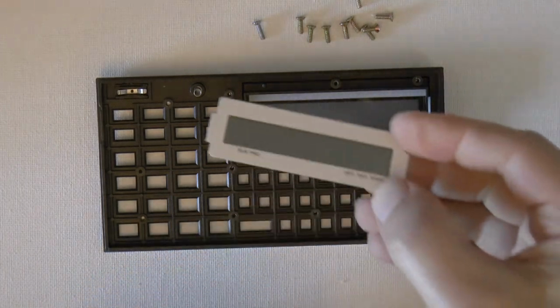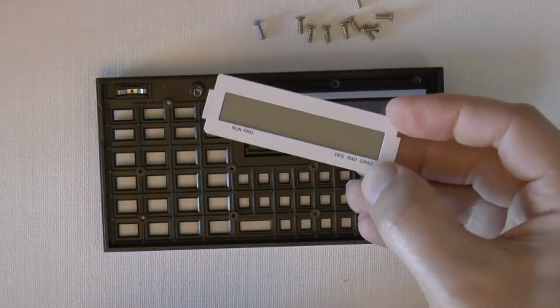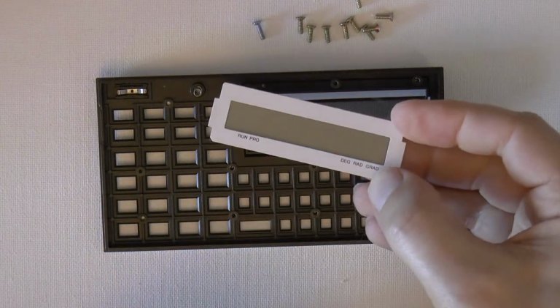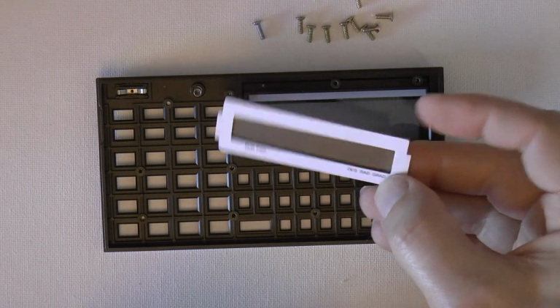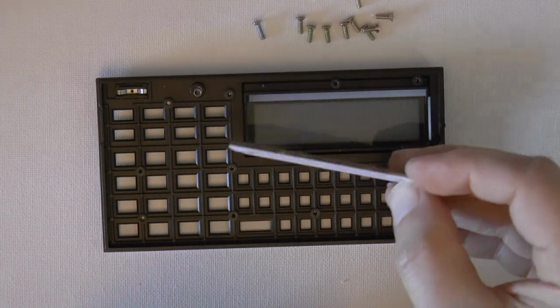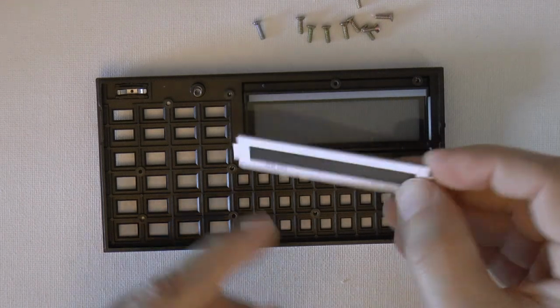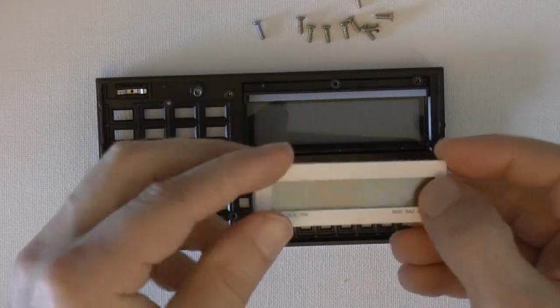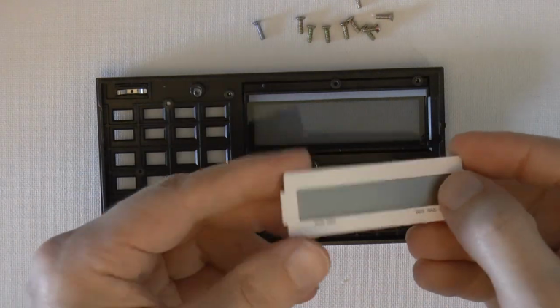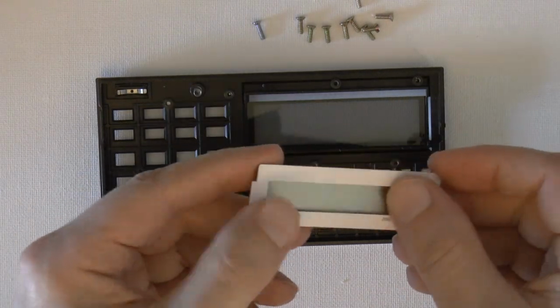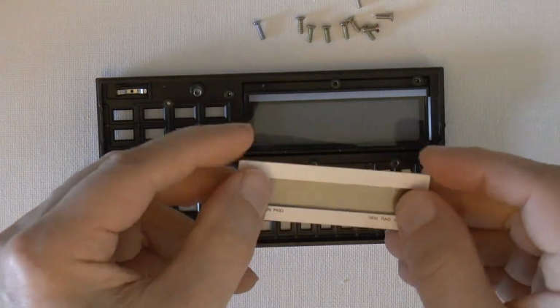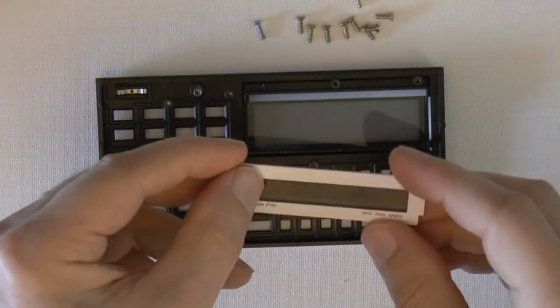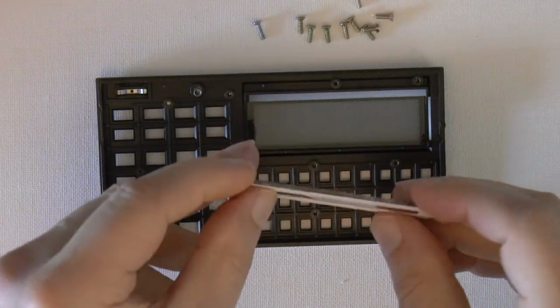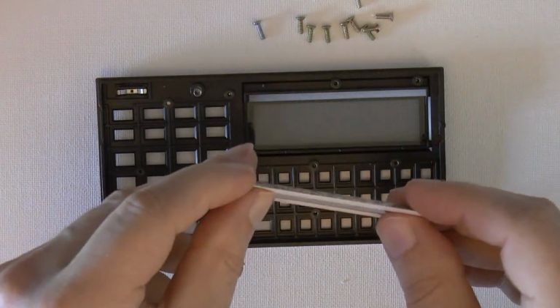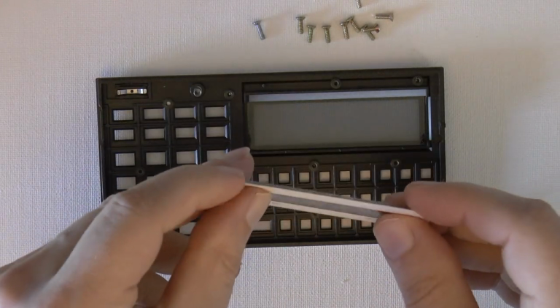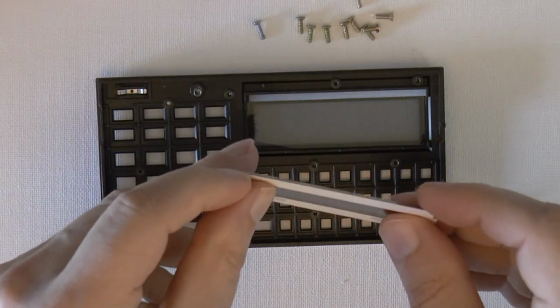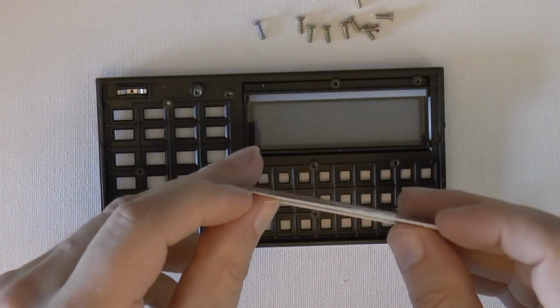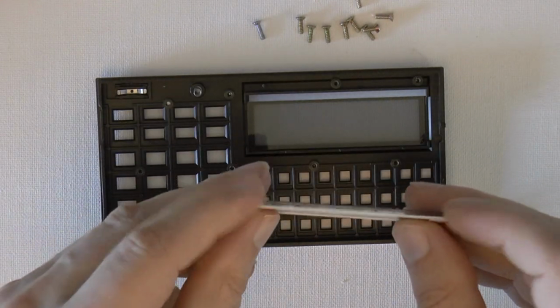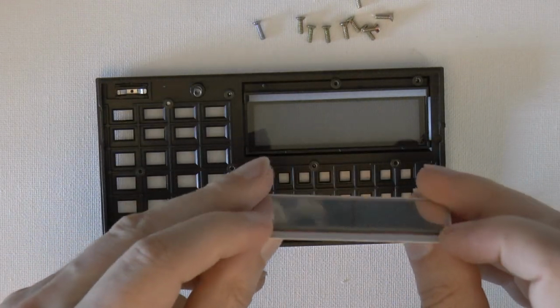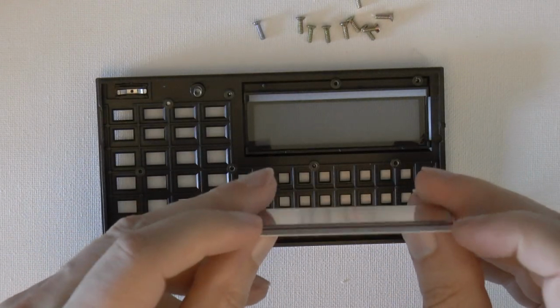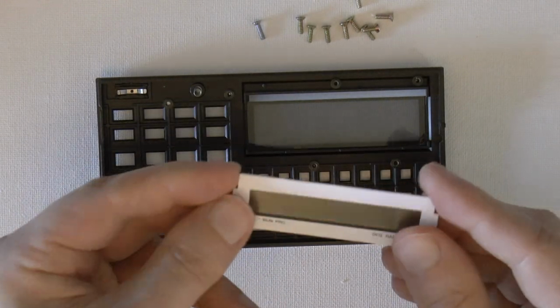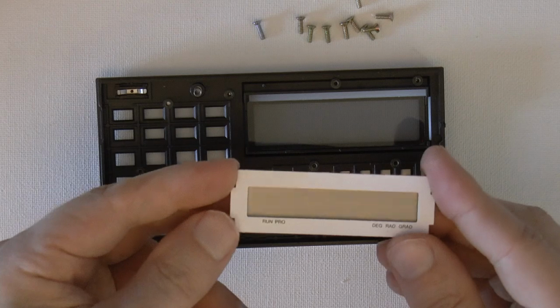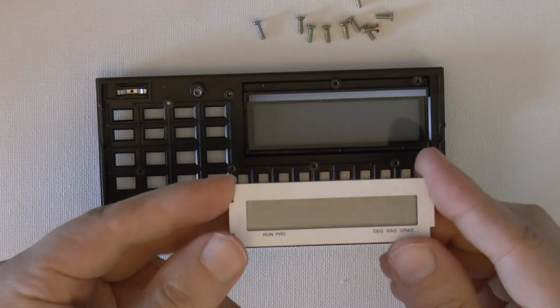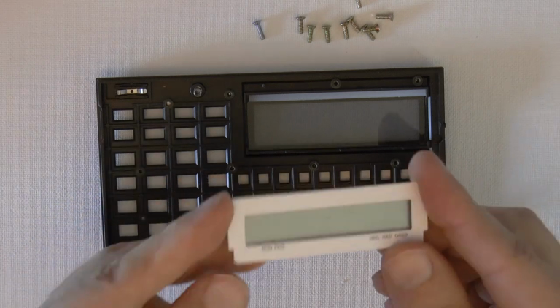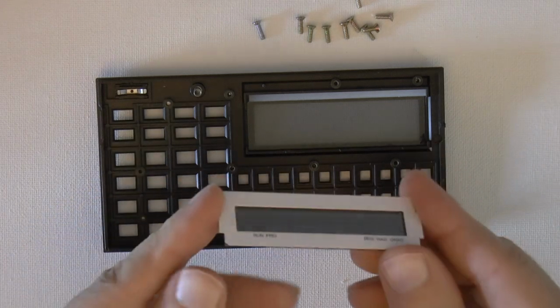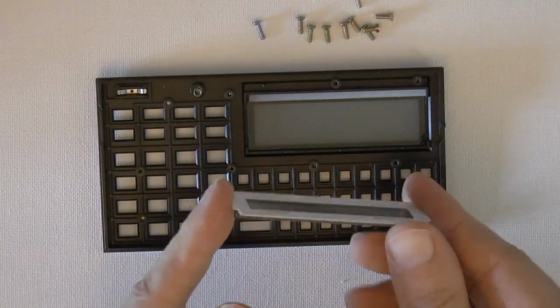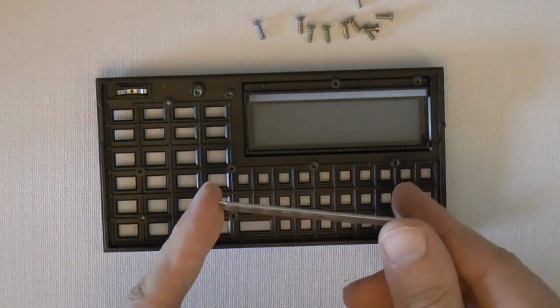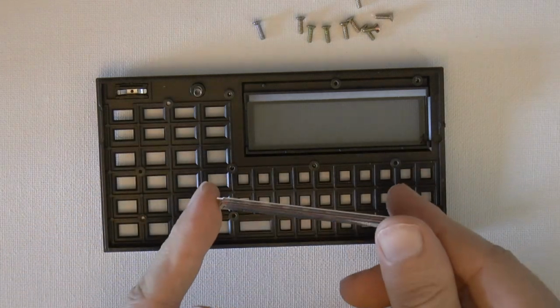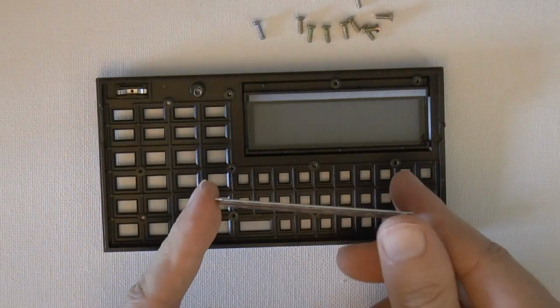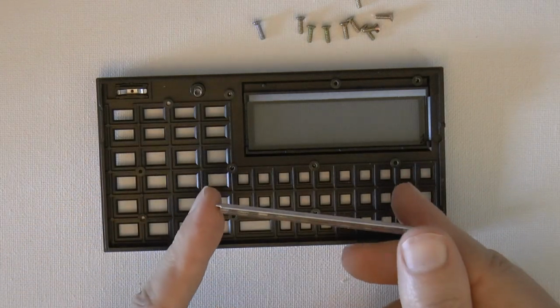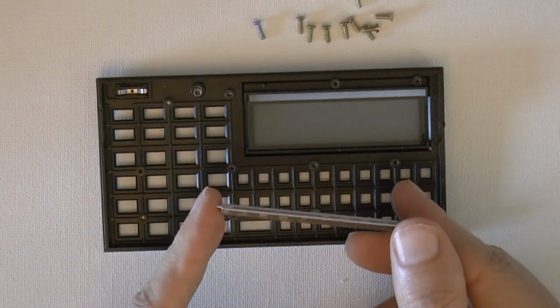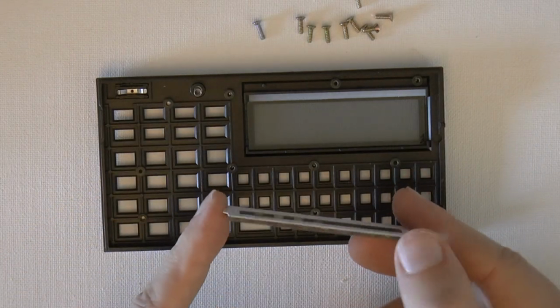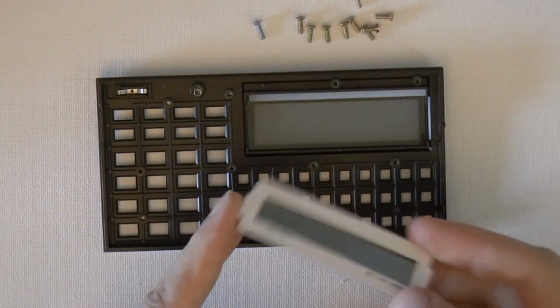There's your old LCD, and there is a kind of papery bezel on it — that's what we're going to remove next with the razor blade.